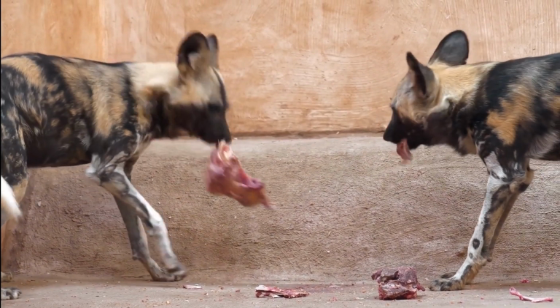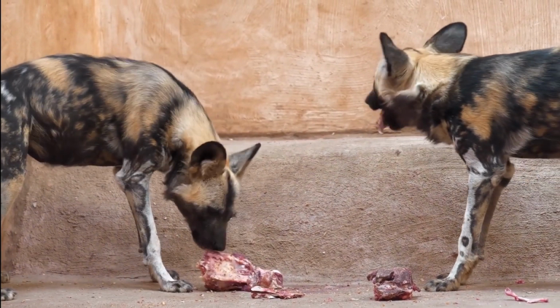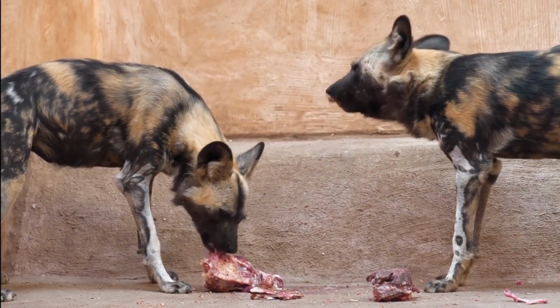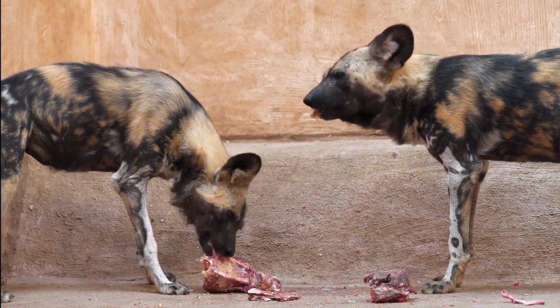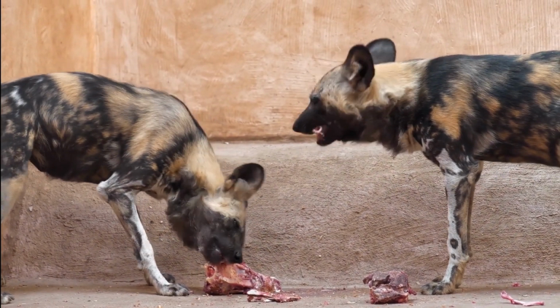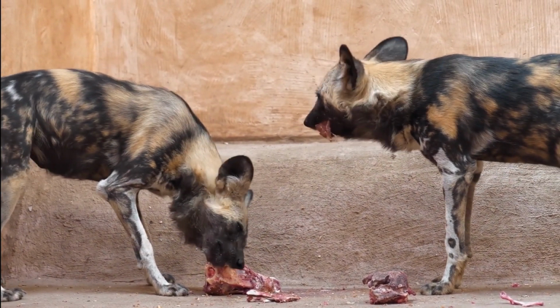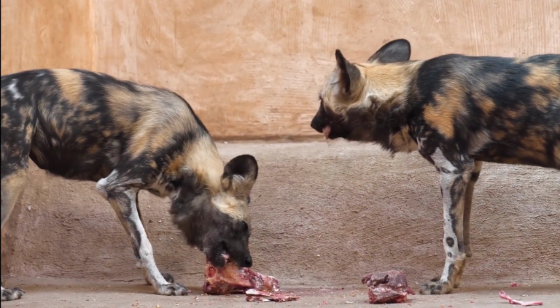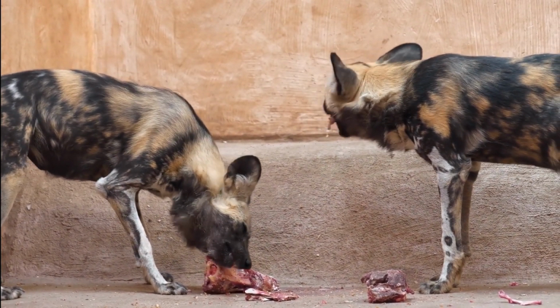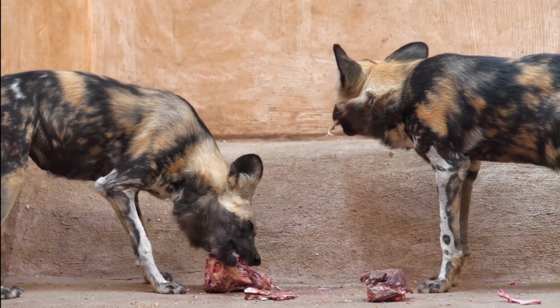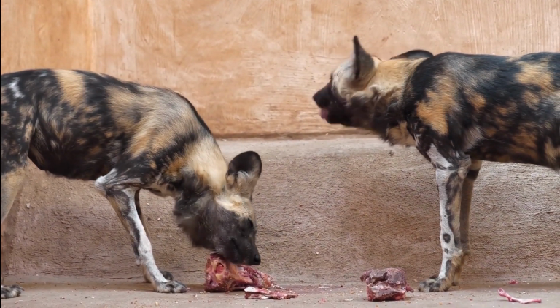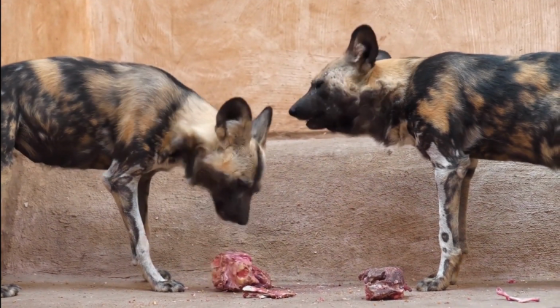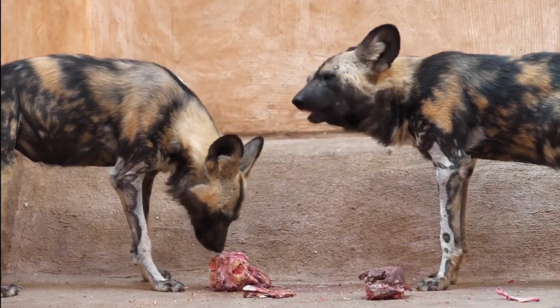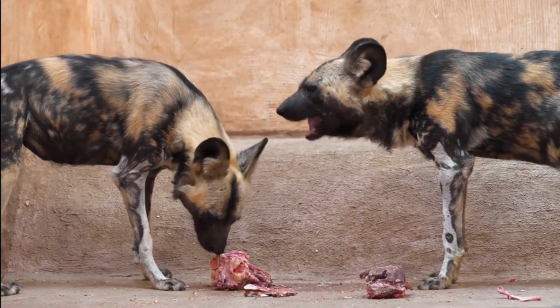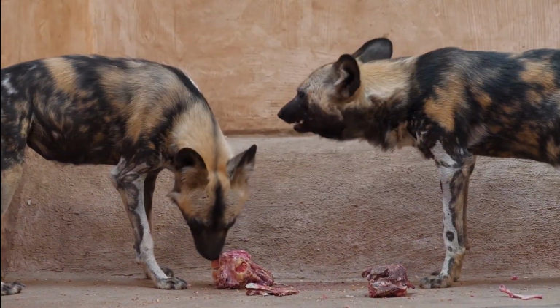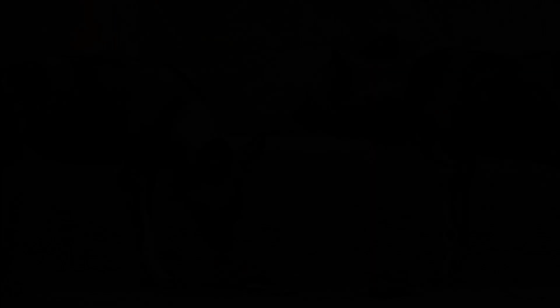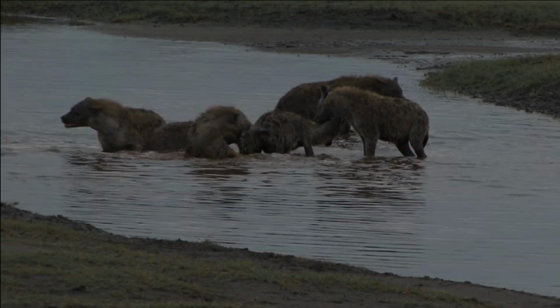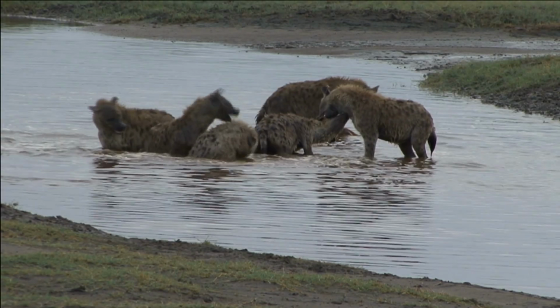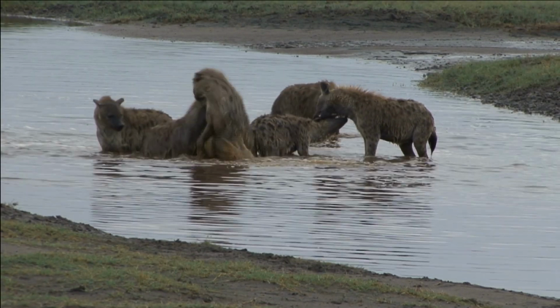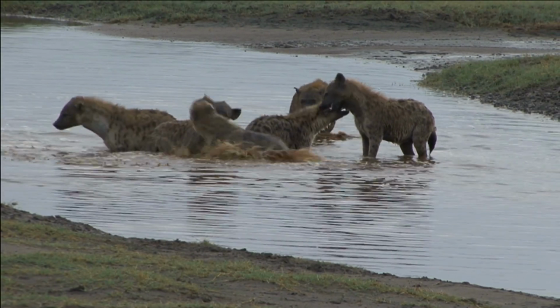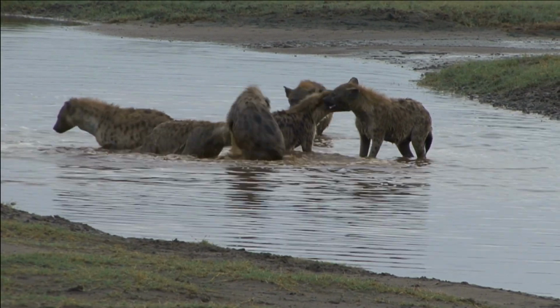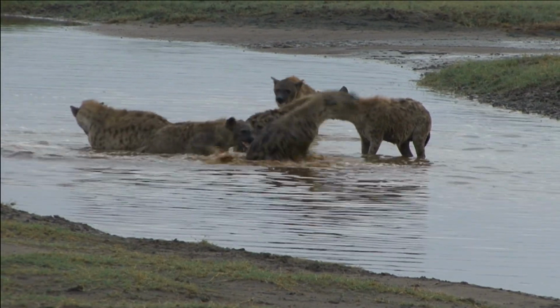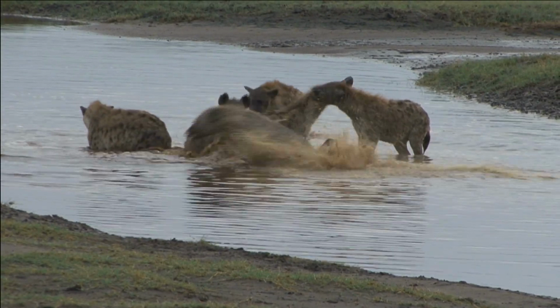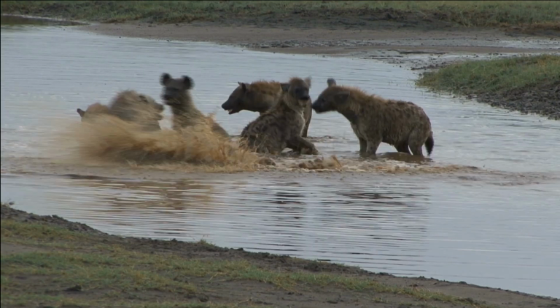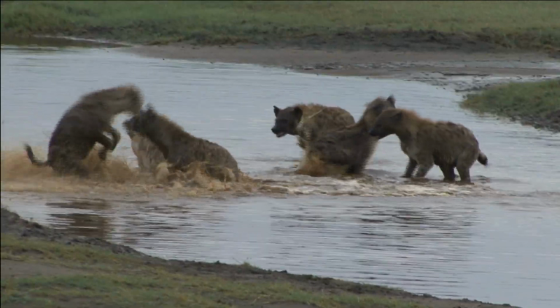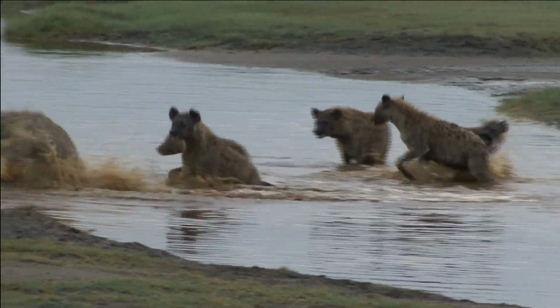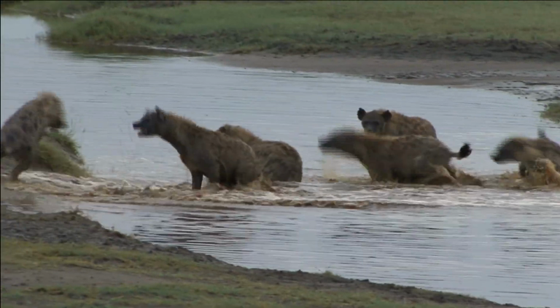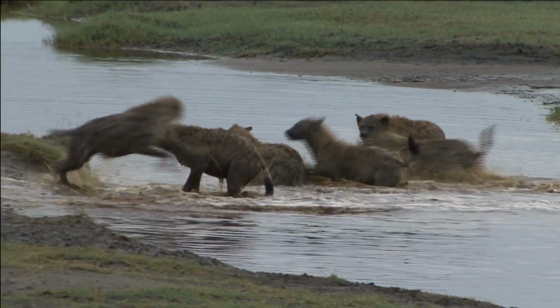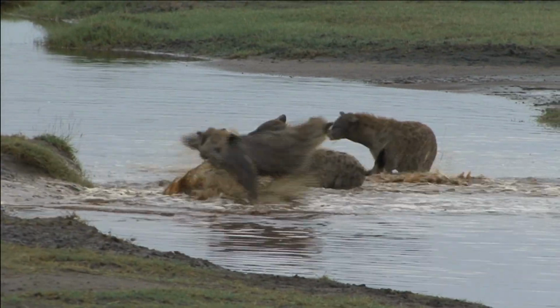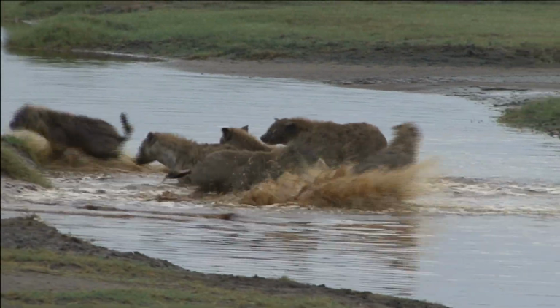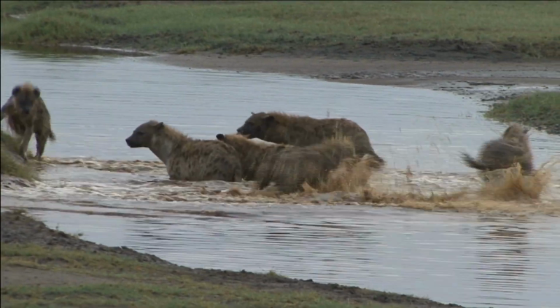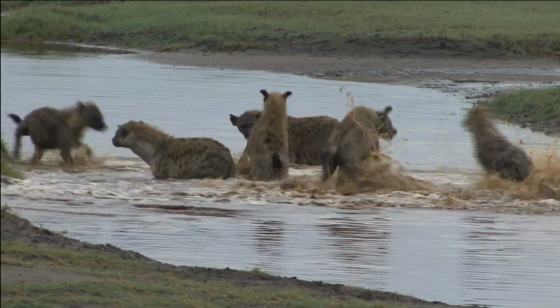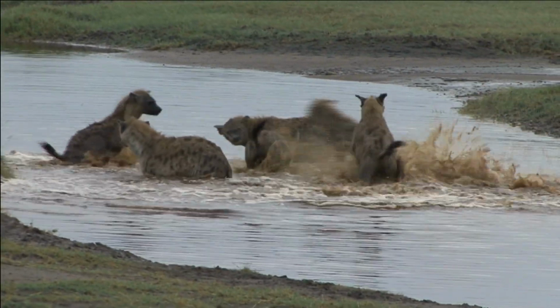Female hyenas are the dominant members of the pack and have a complex social hierarchy. They are skilled hunters and have a powerful bite force that allows them to crack bones.